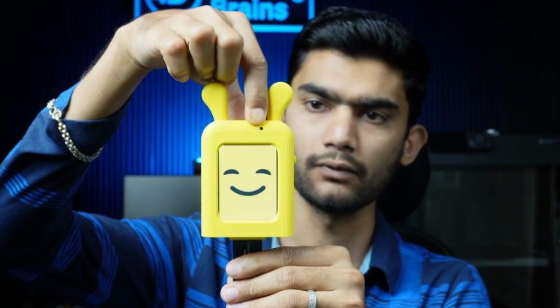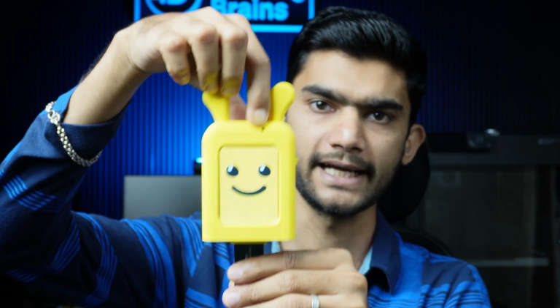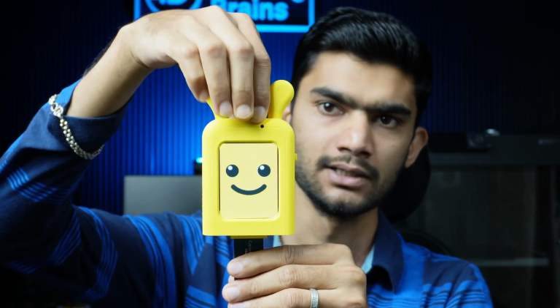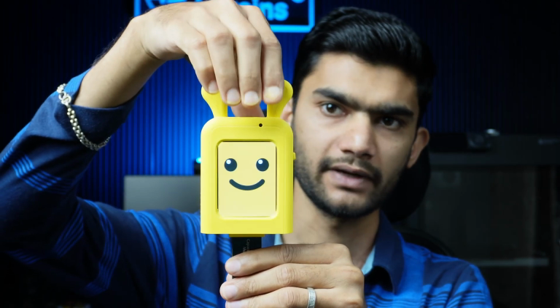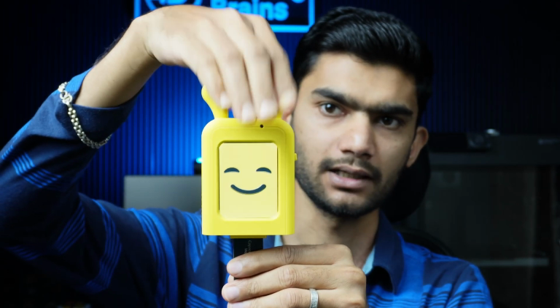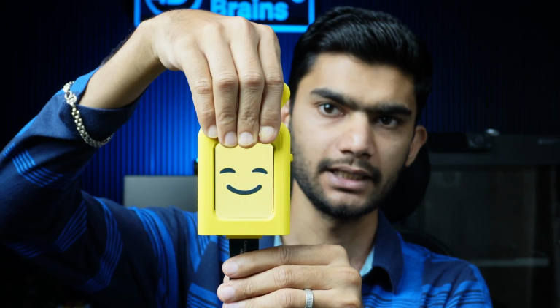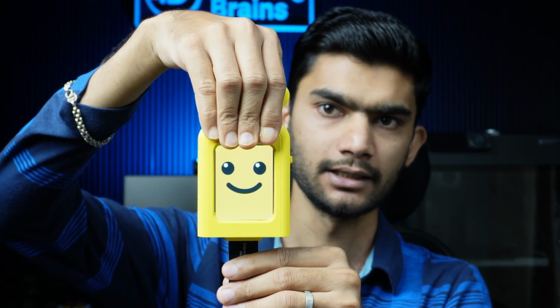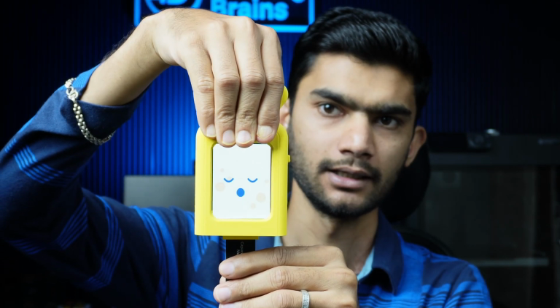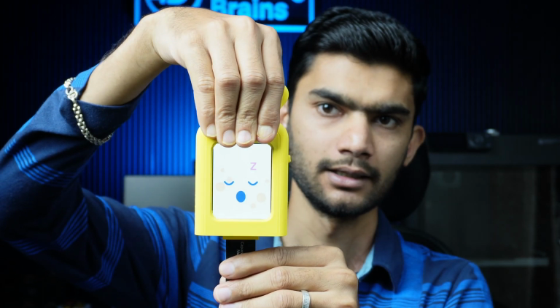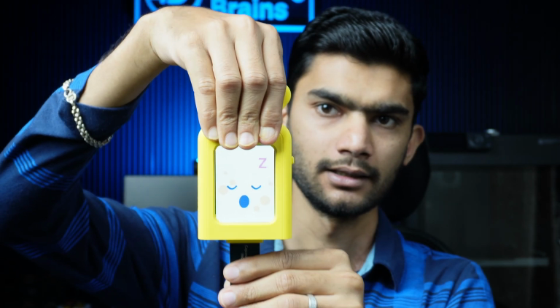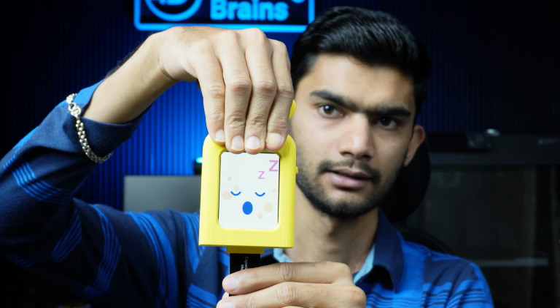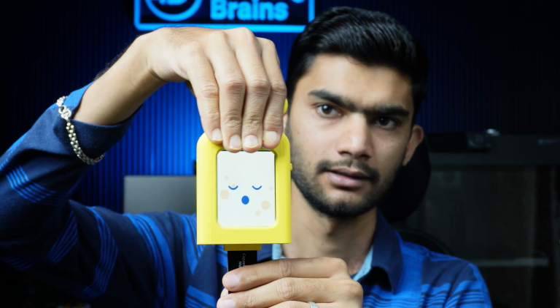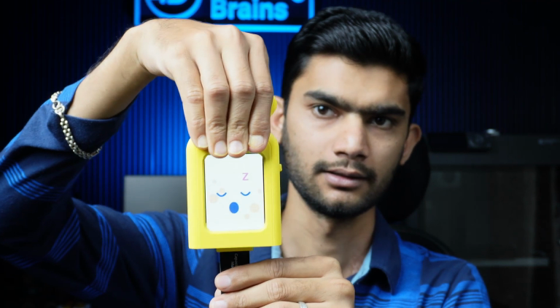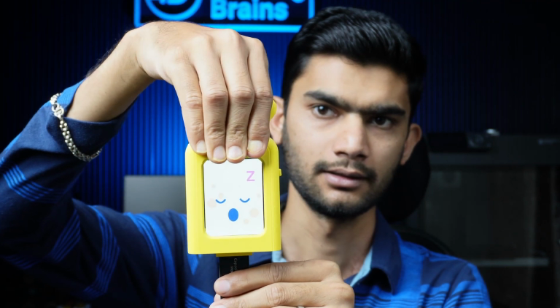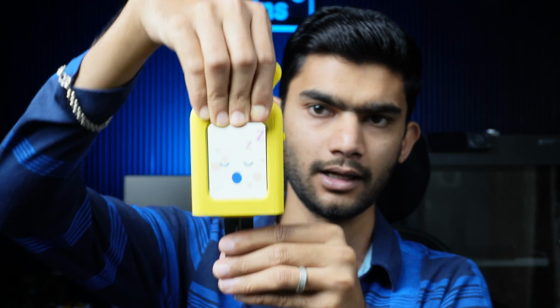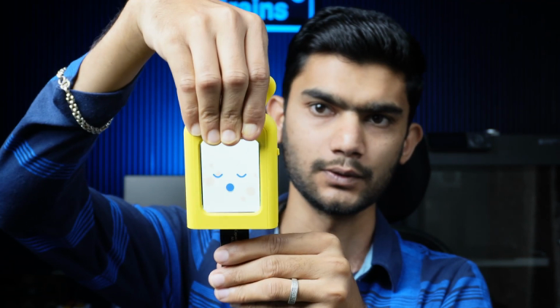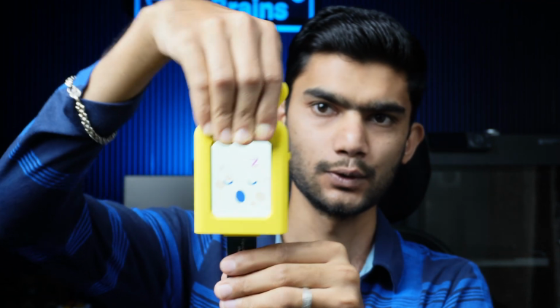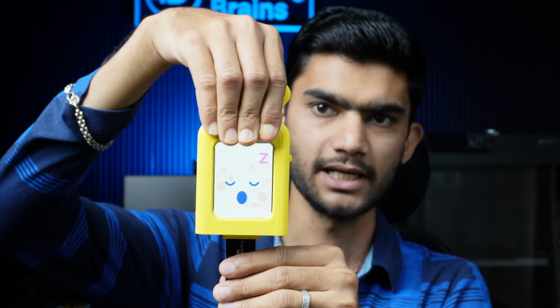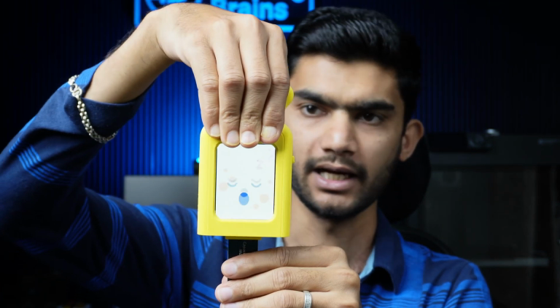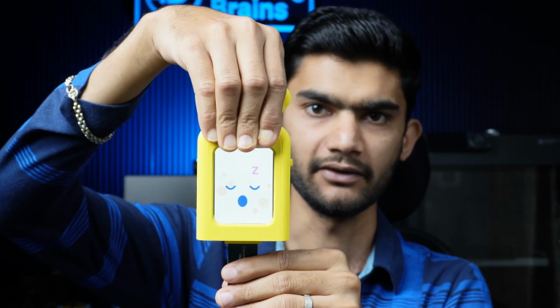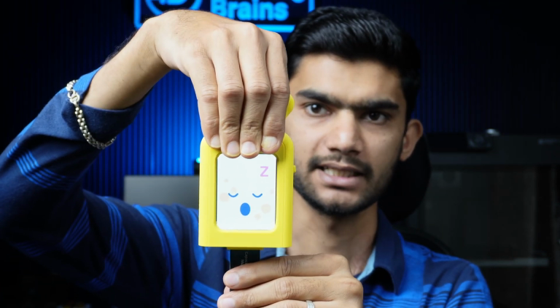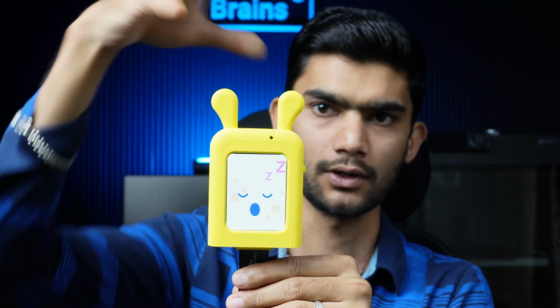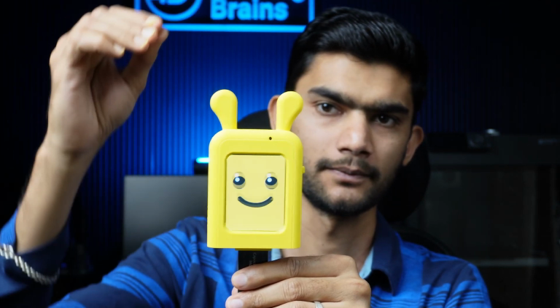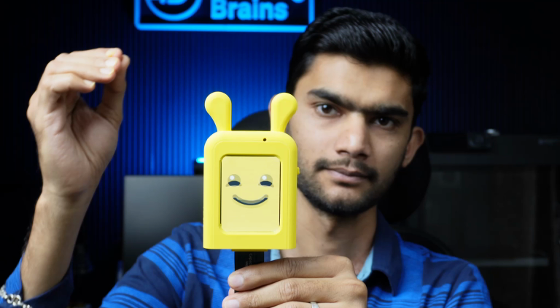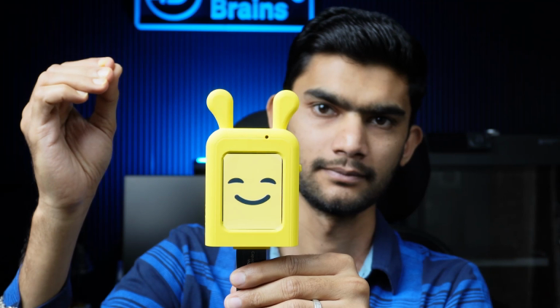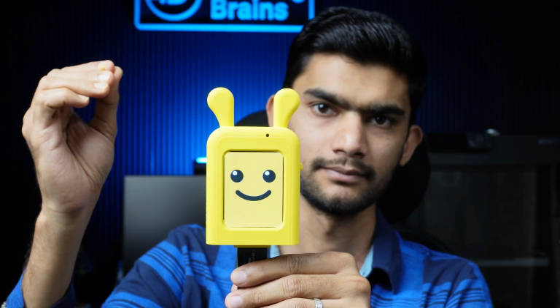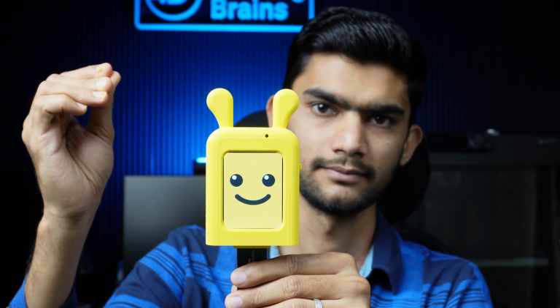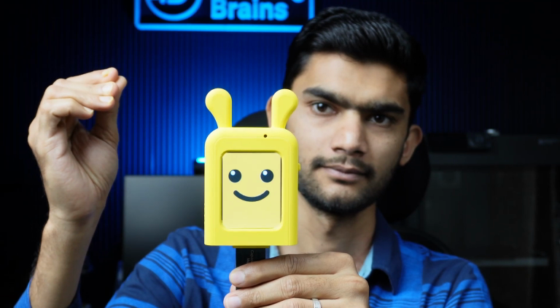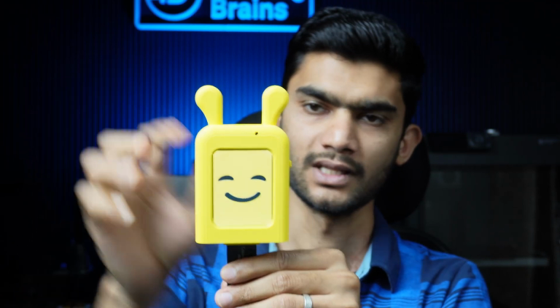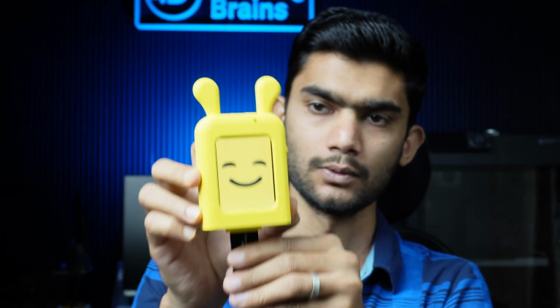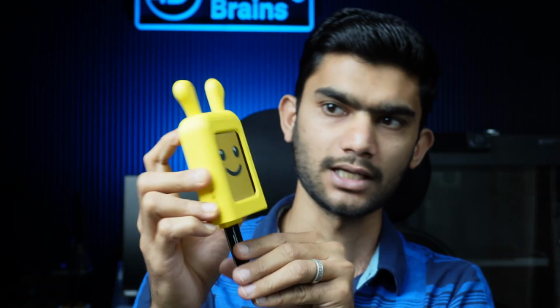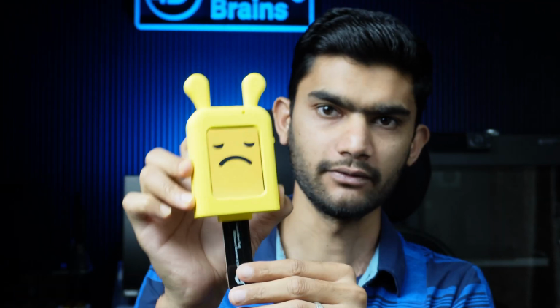Here you can see the hole for the light sensor. If I cover it, it says 'low light detected, time to rest' and goes to sleep. If the lights are on, it wakes back up. That's how it works.